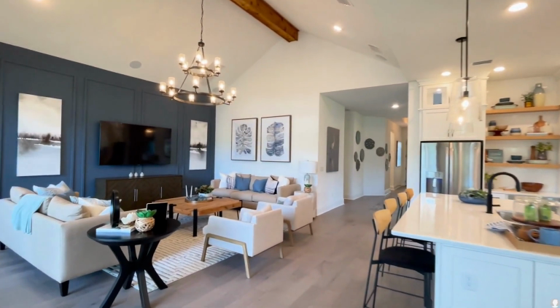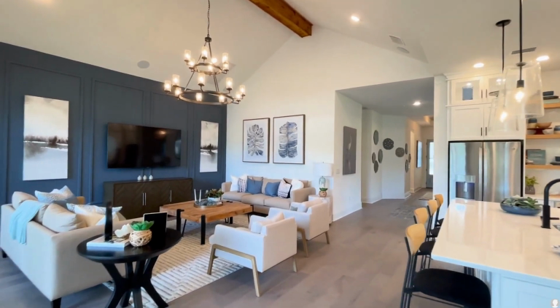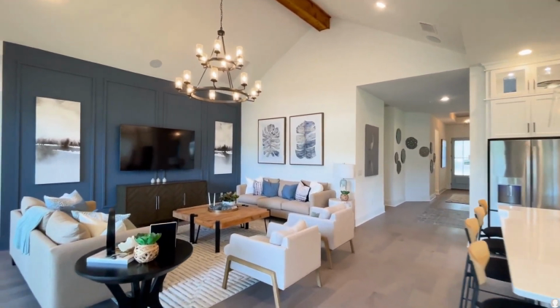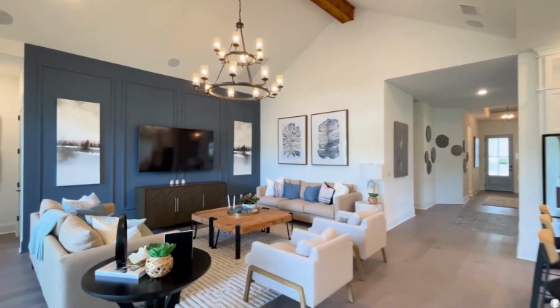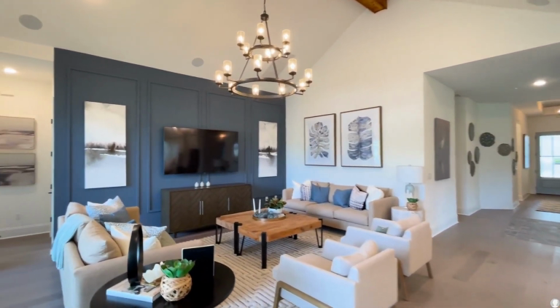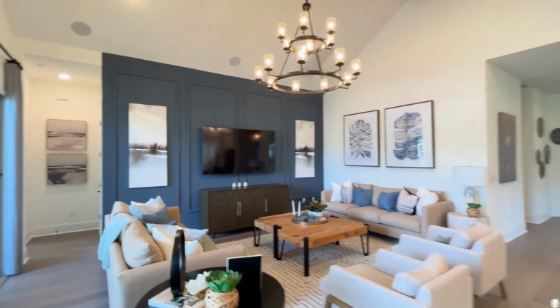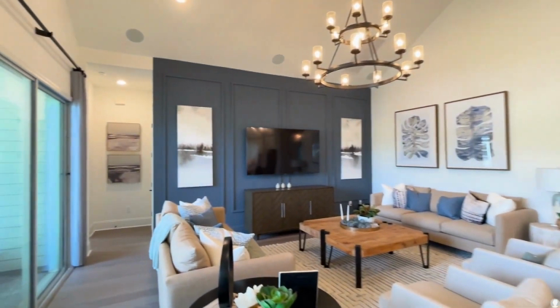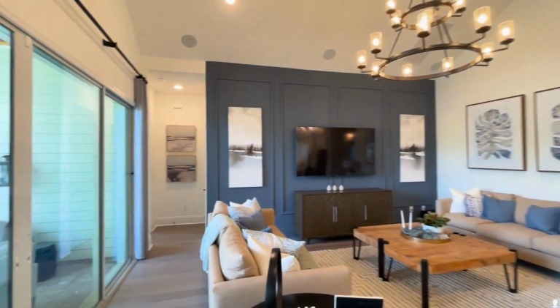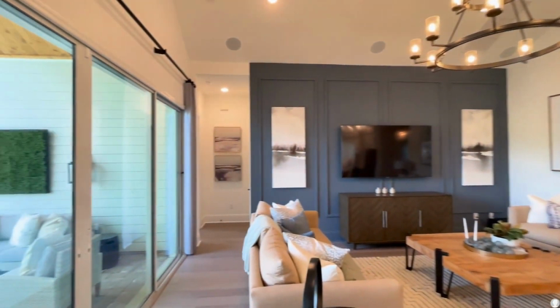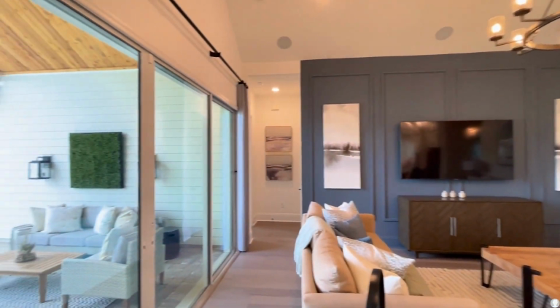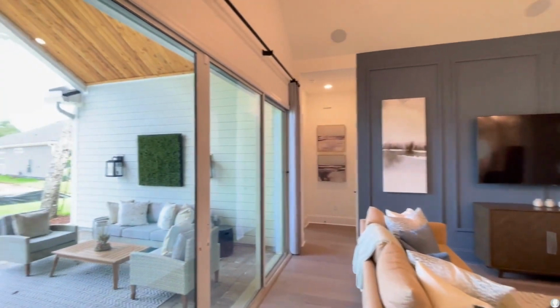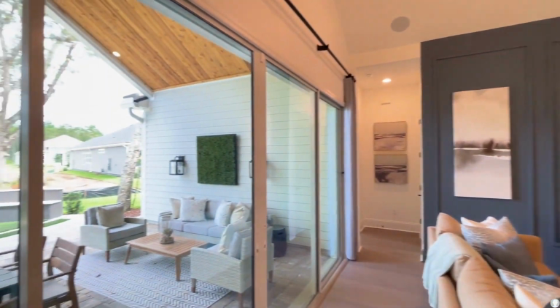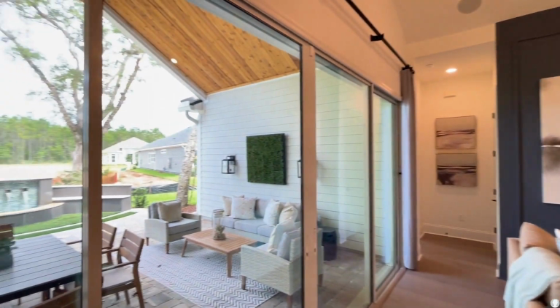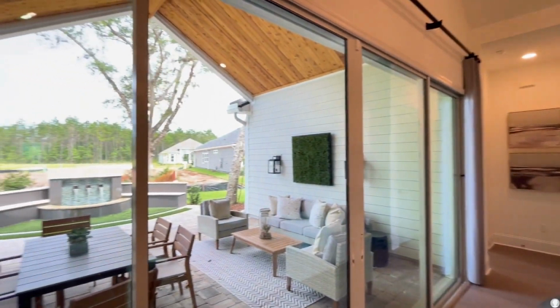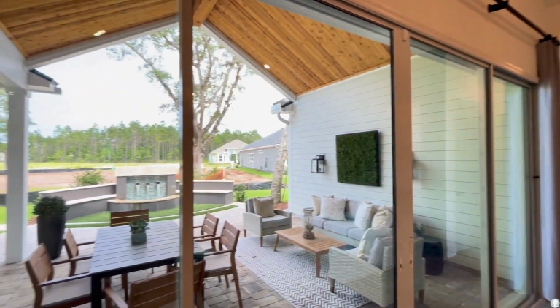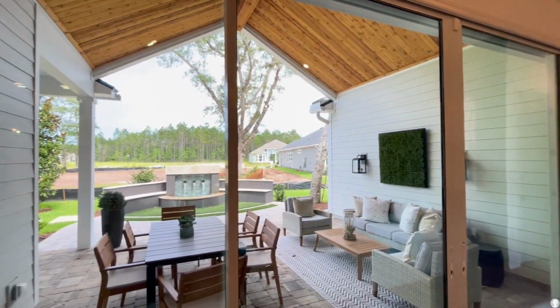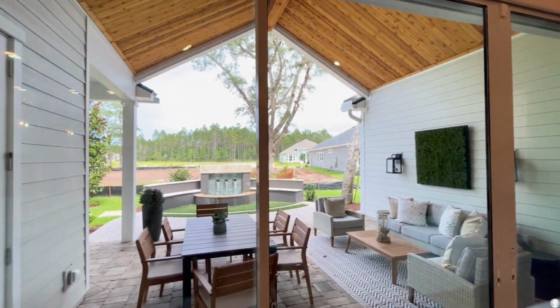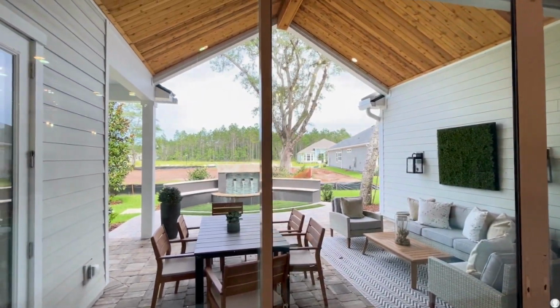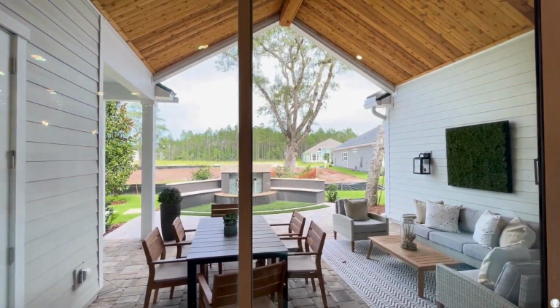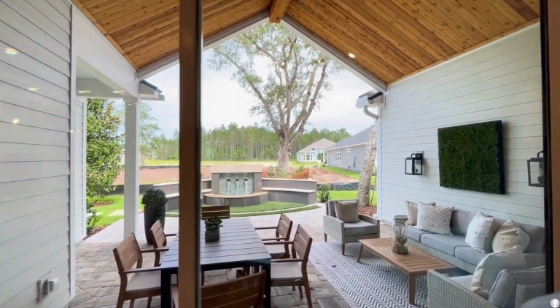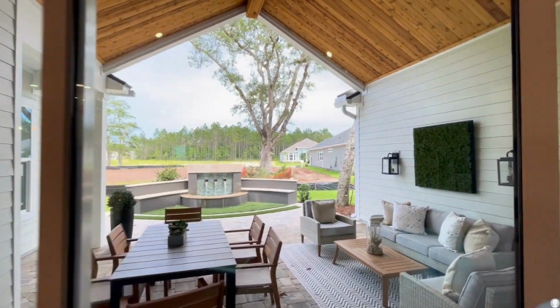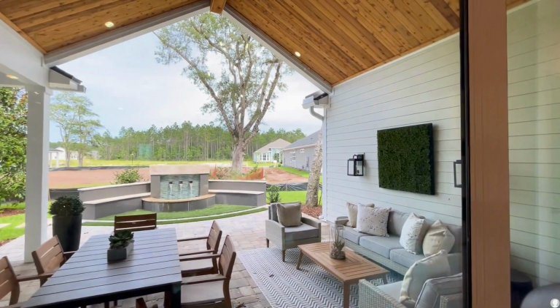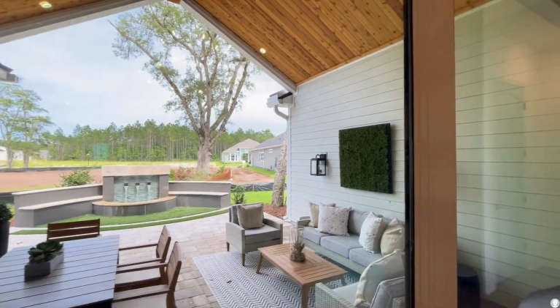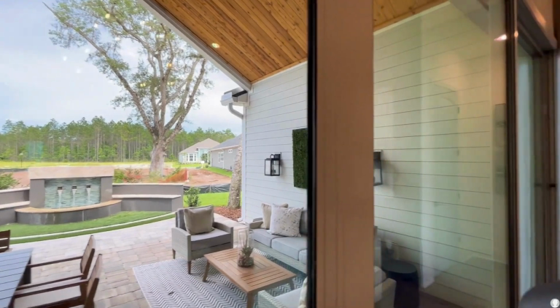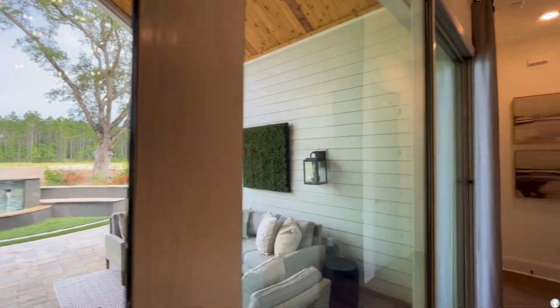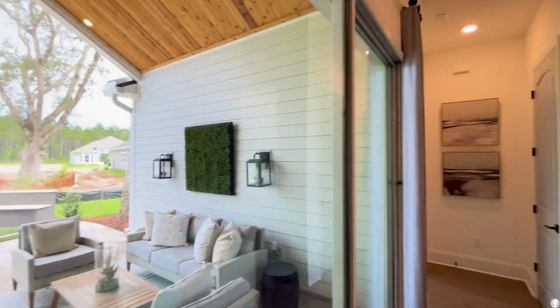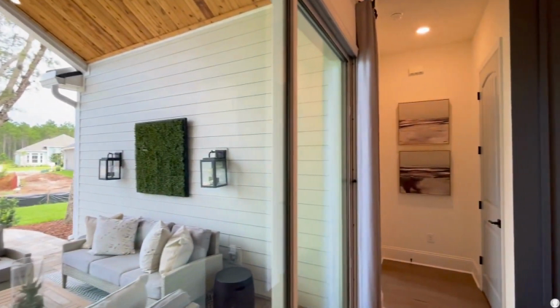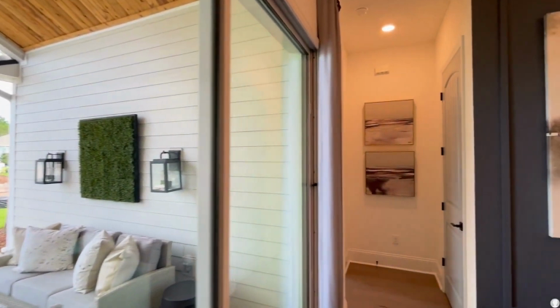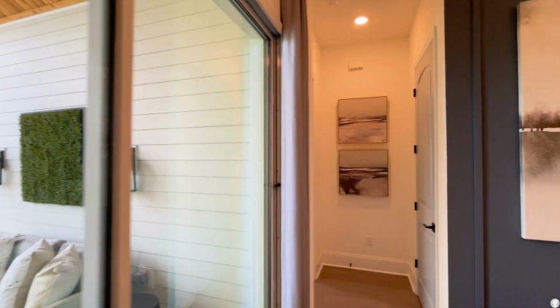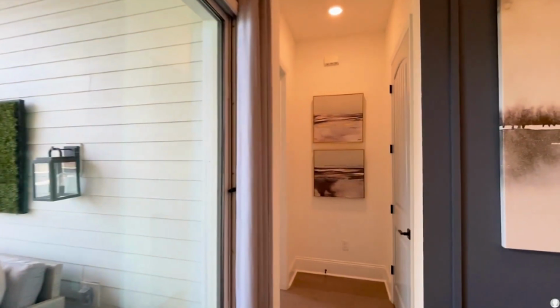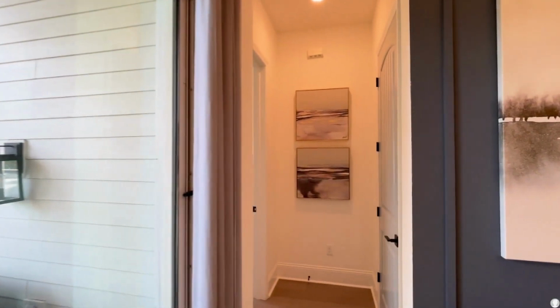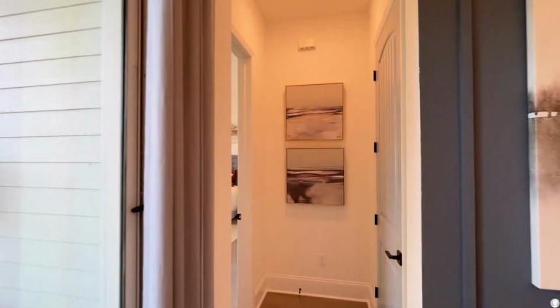Moving back through to the family room, as you look to the left, you'll see this beautiful extended lanai with pavers. And there's even room for an optional pool bath out there.